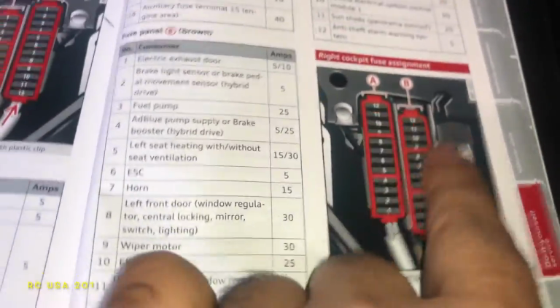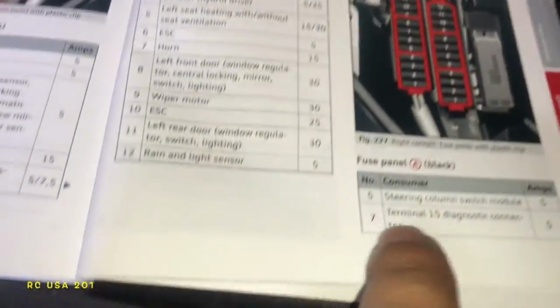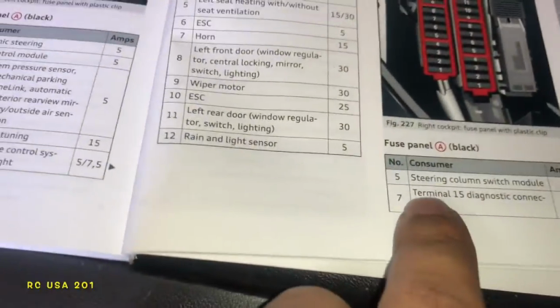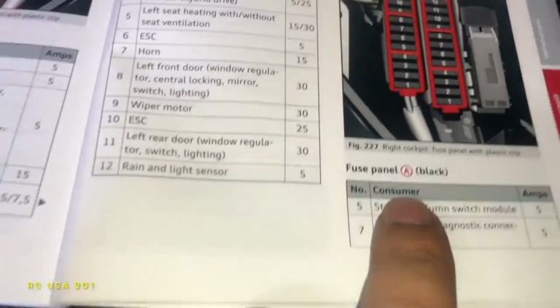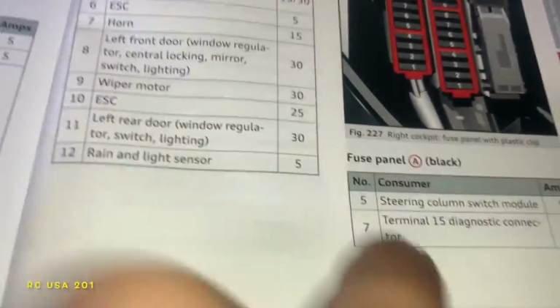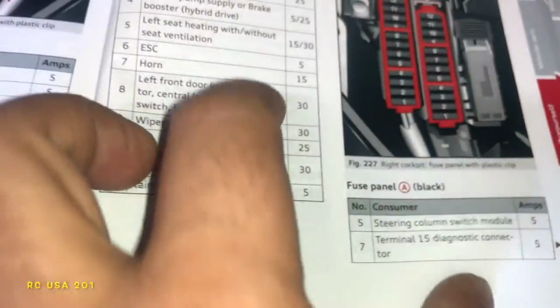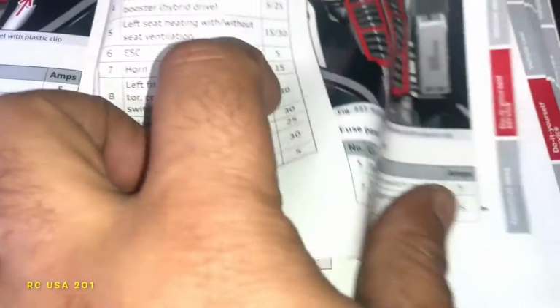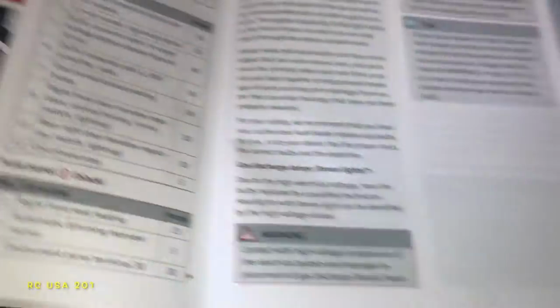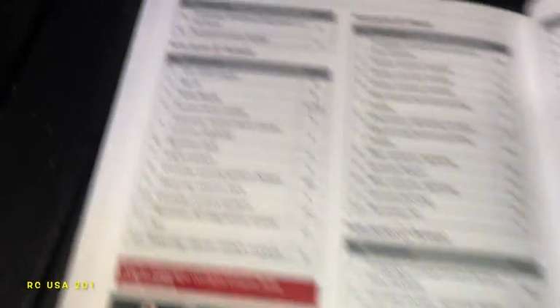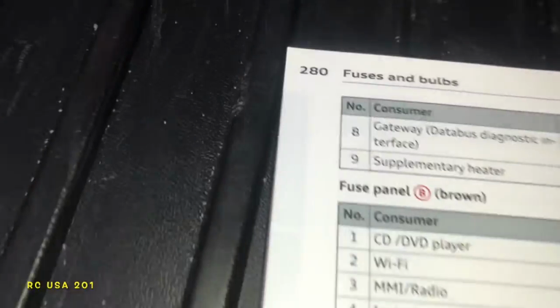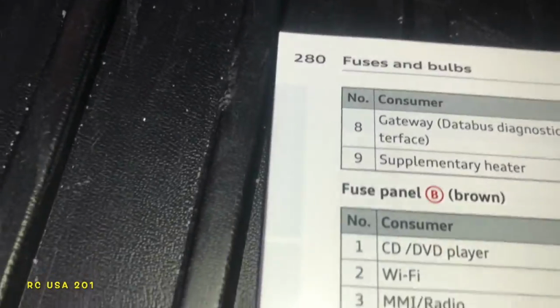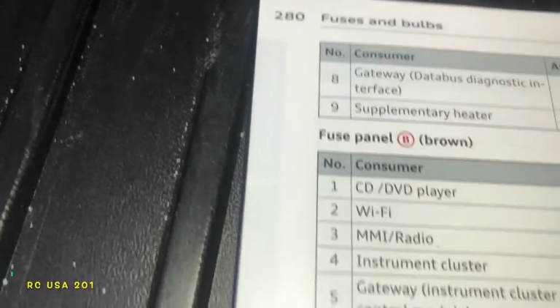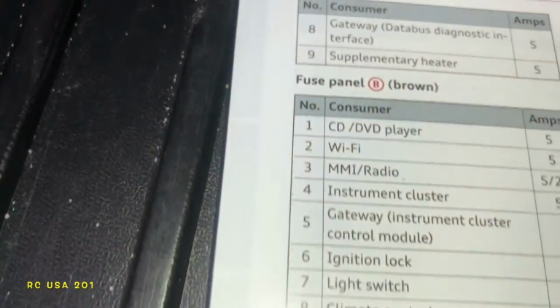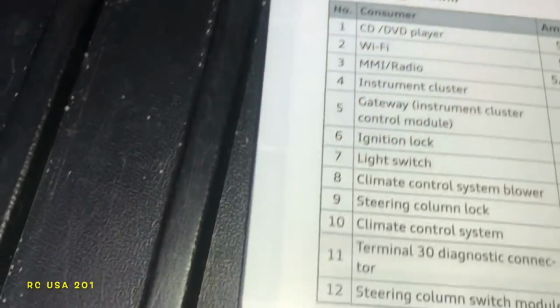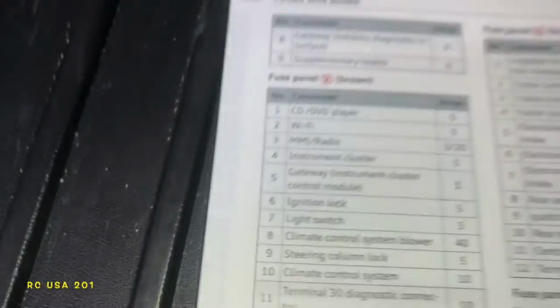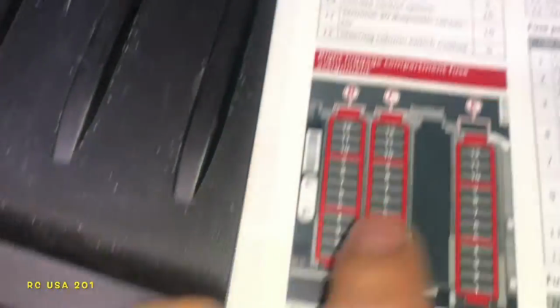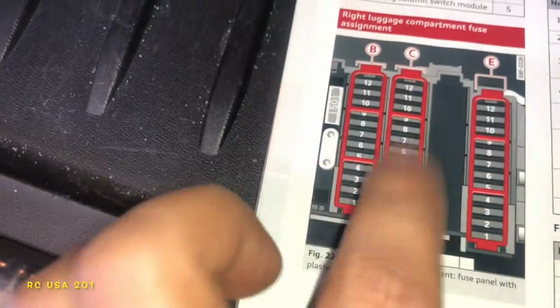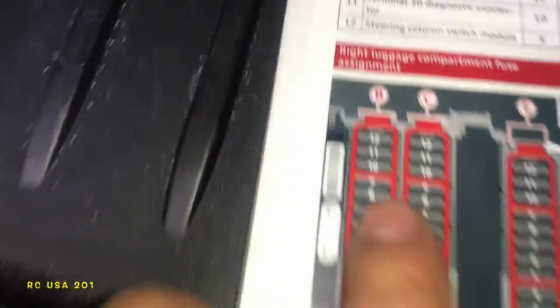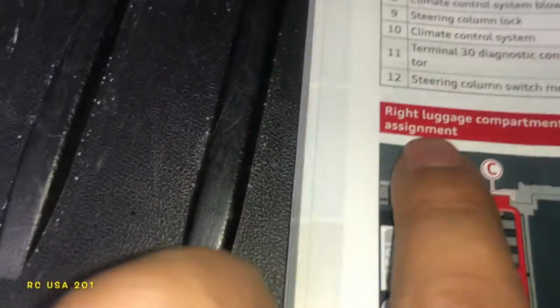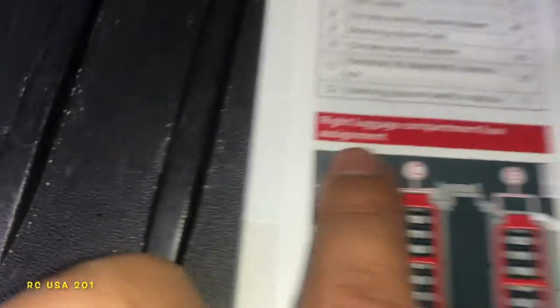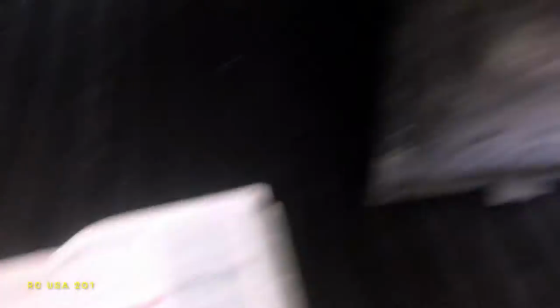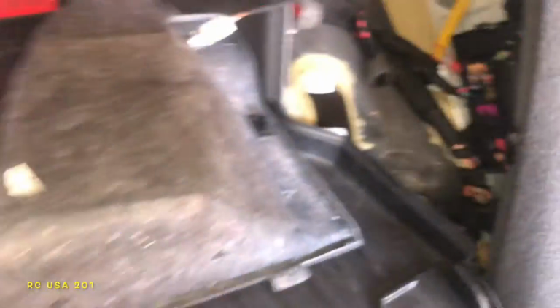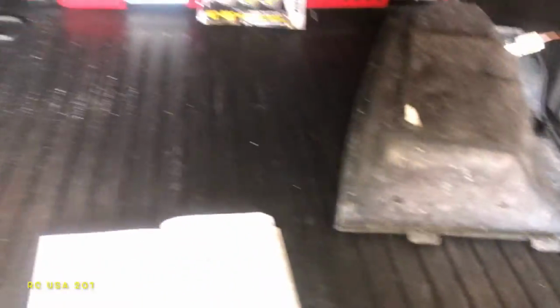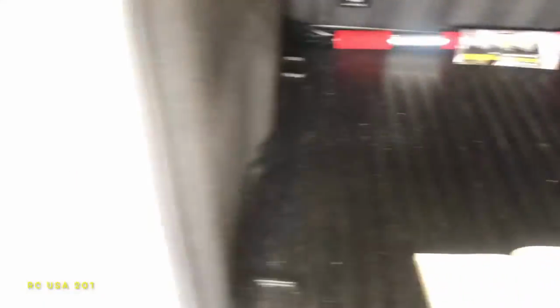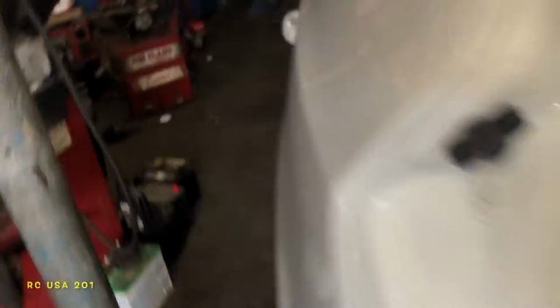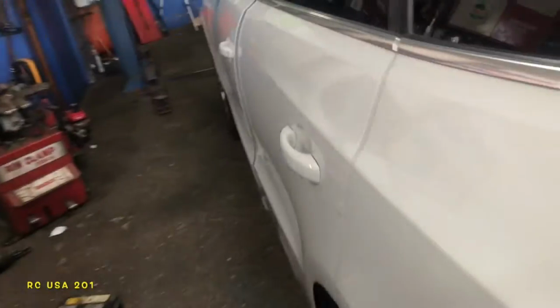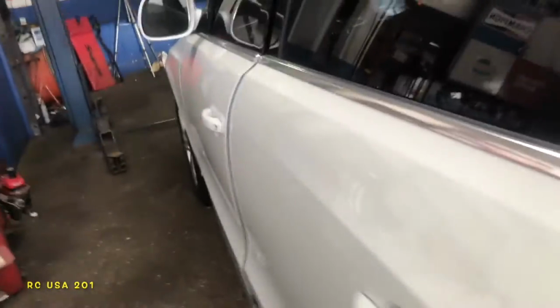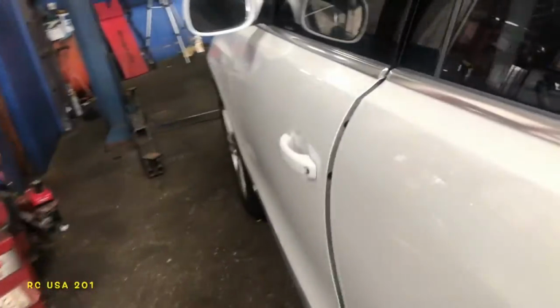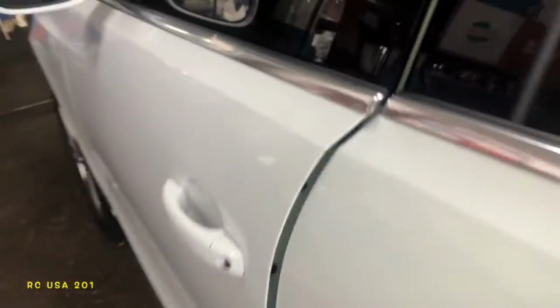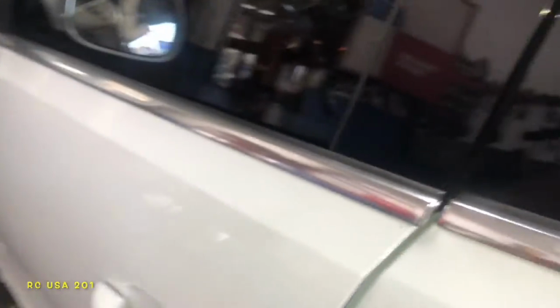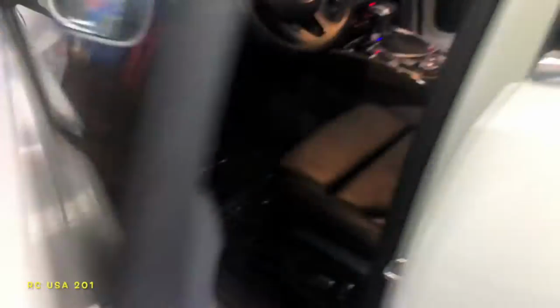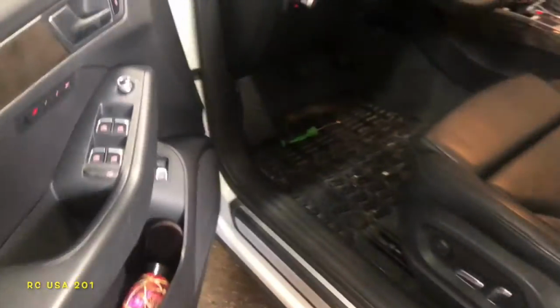On the driver's side you have A and B. A starts here and ends there, and then B starts there. This is the luggage compartment — that's what we just looked at.